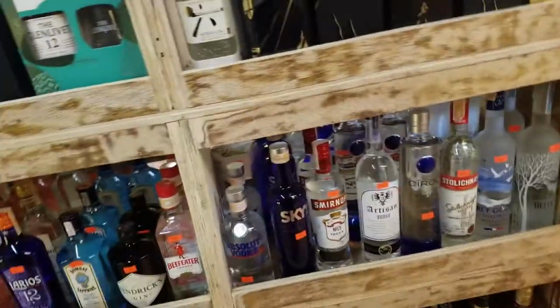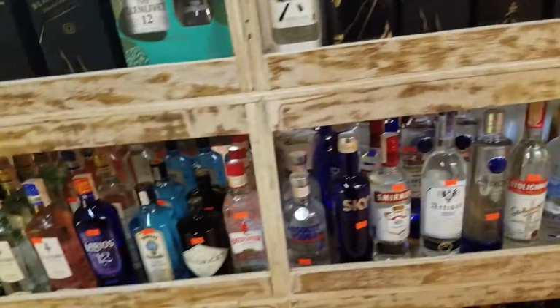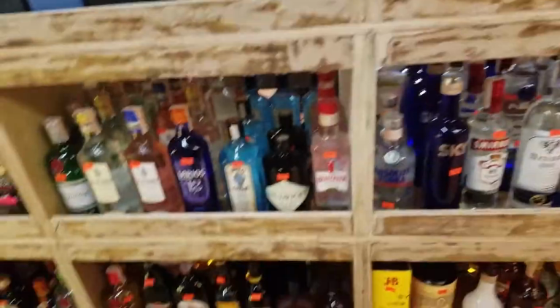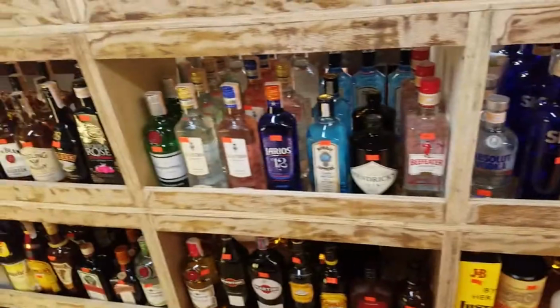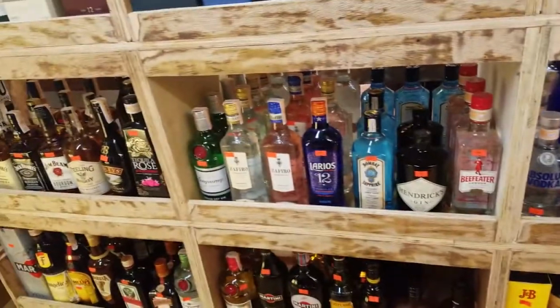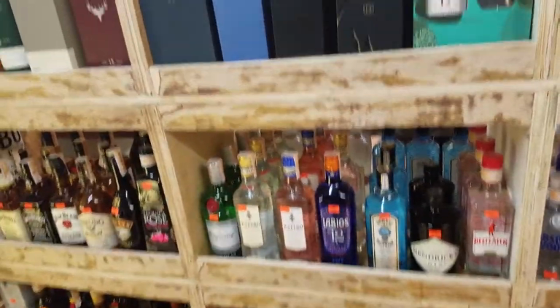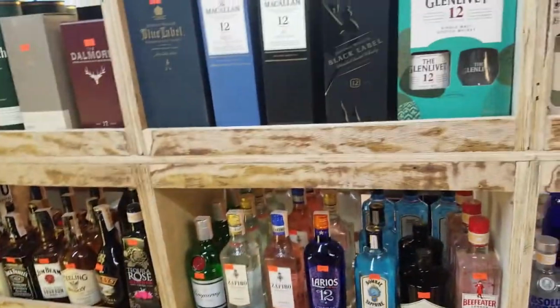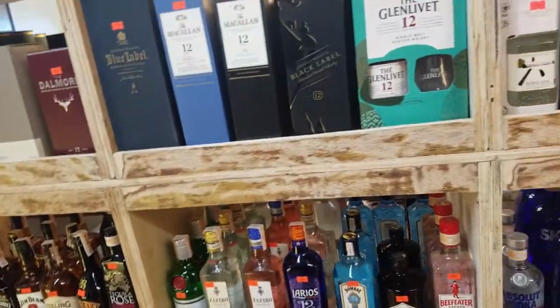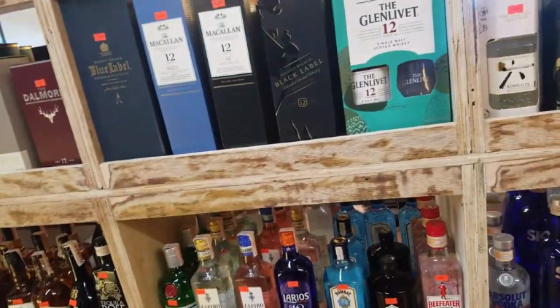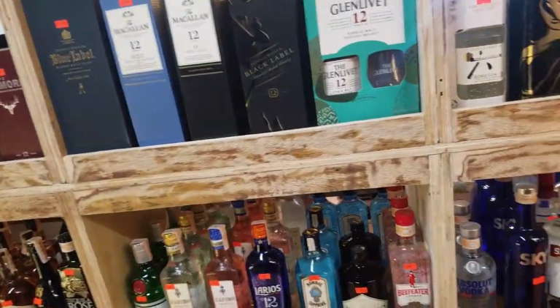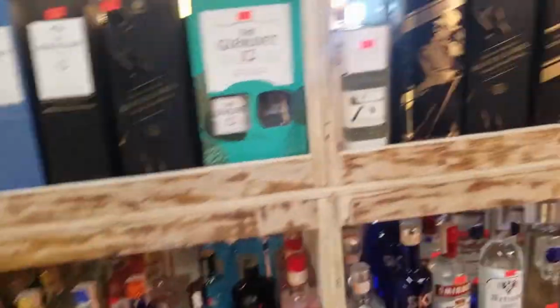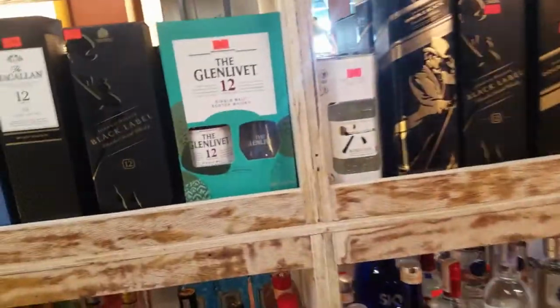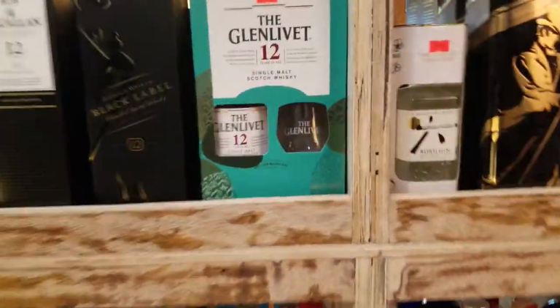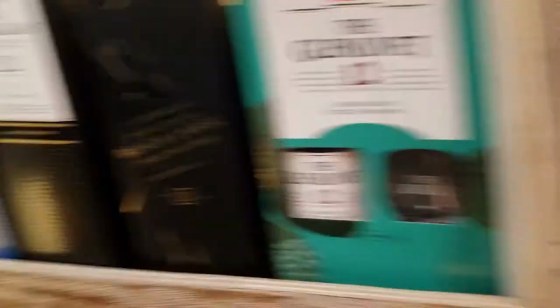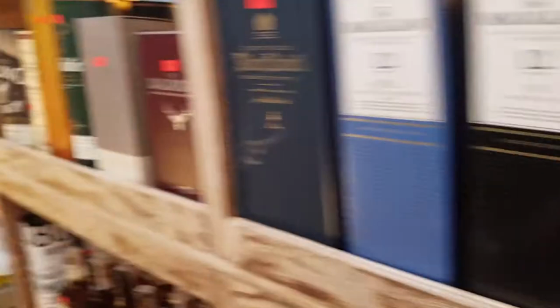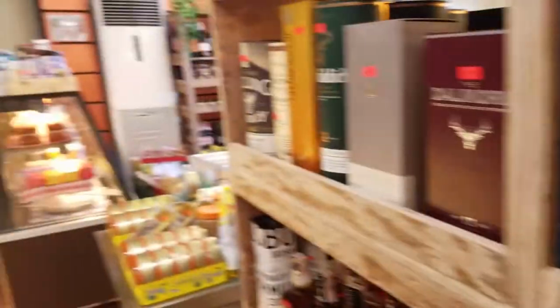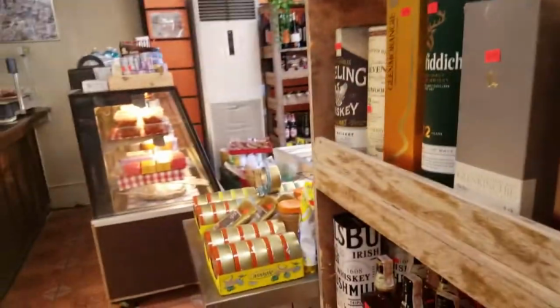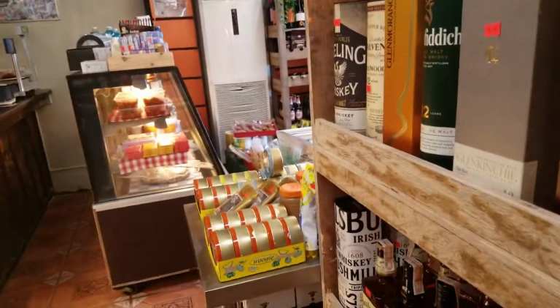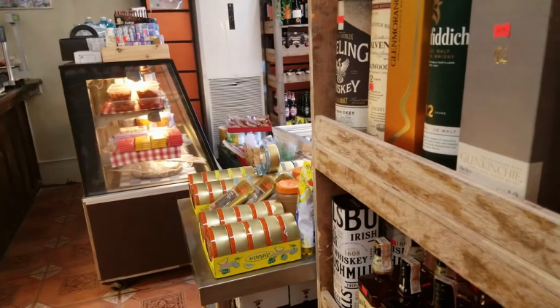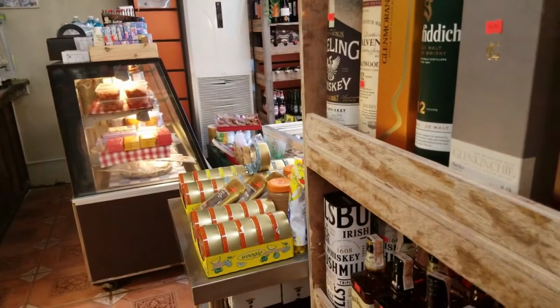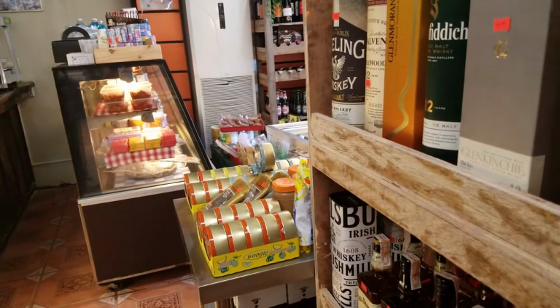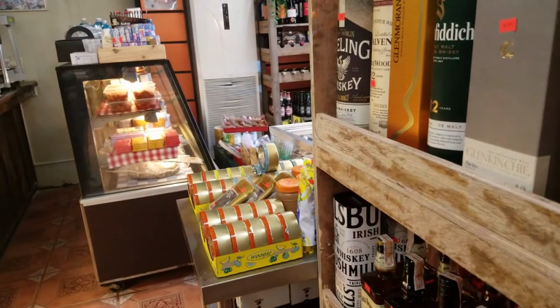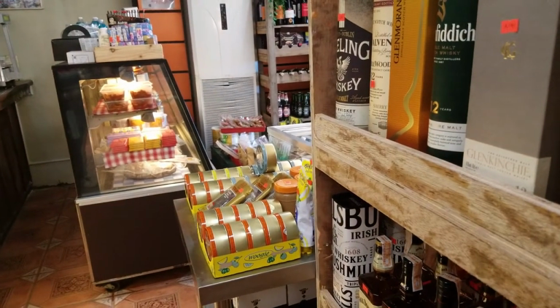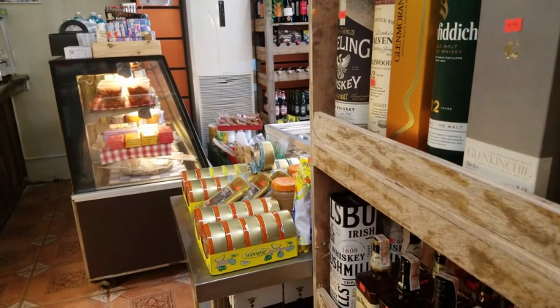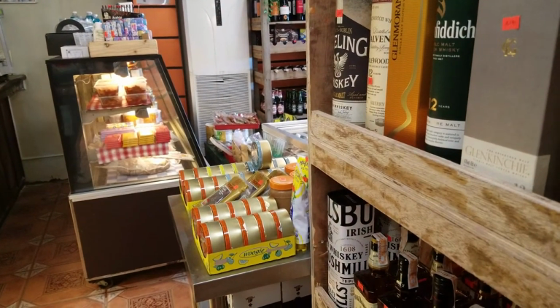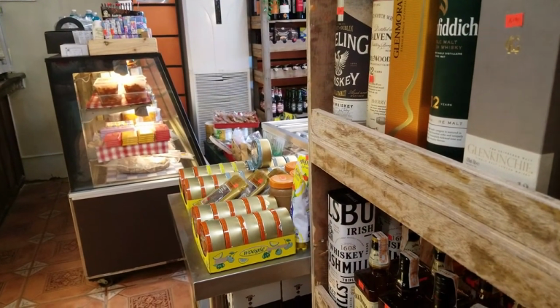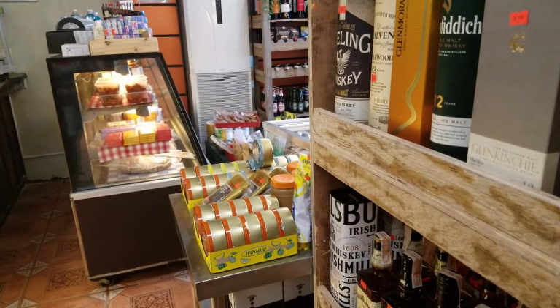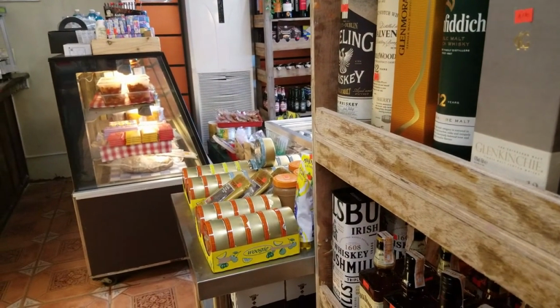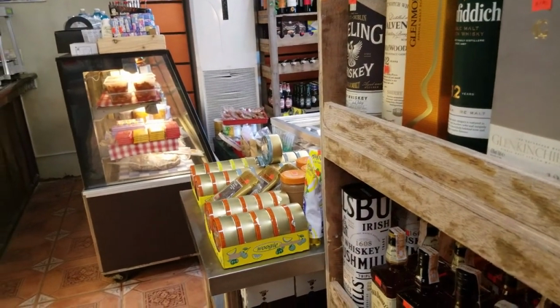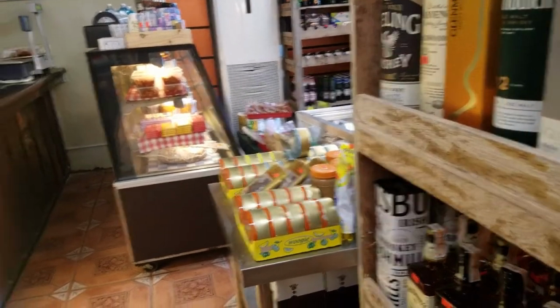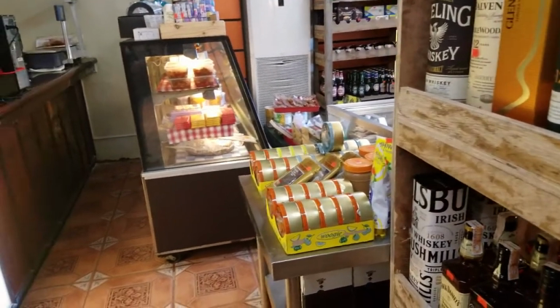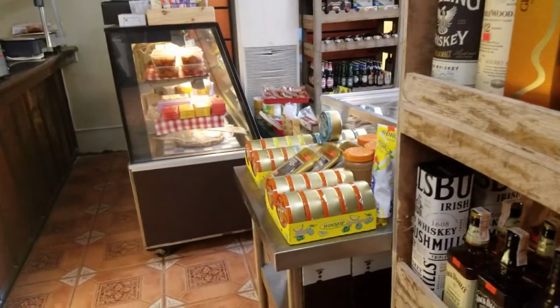They have liquors and more wines. They have different kinds of crackers and snack crackers.